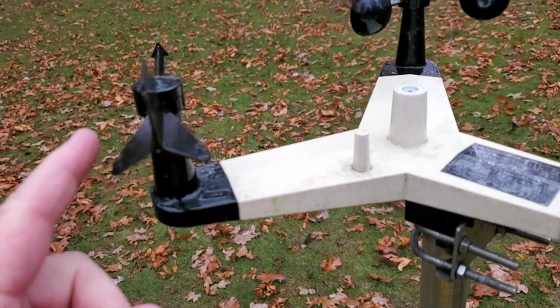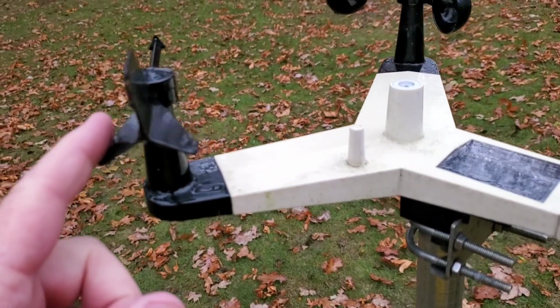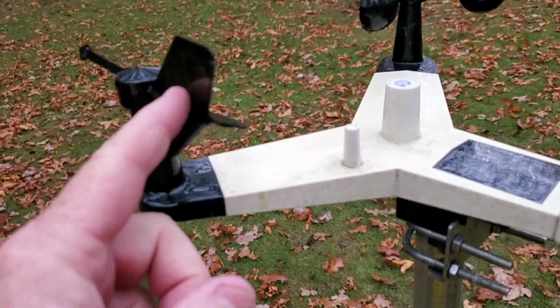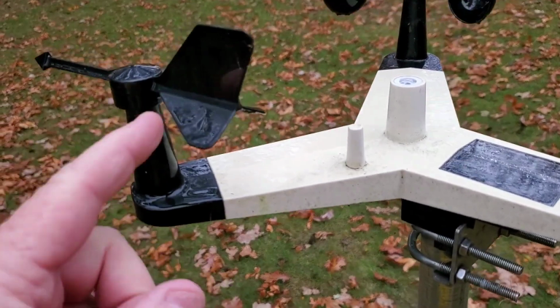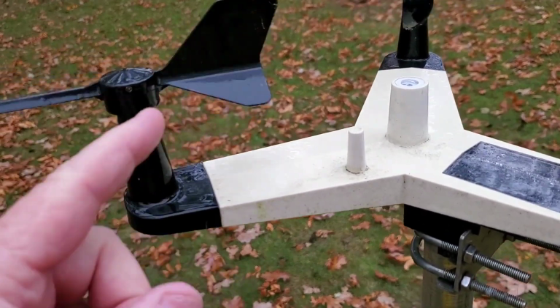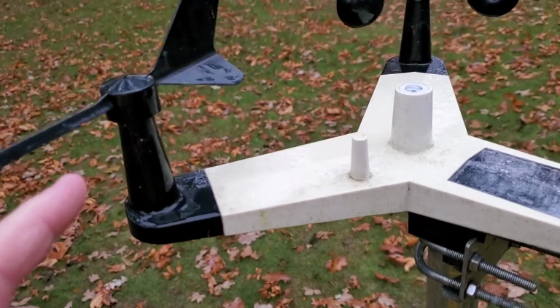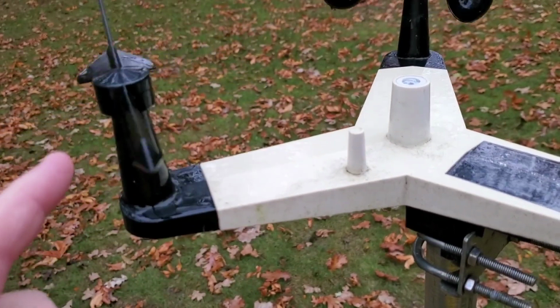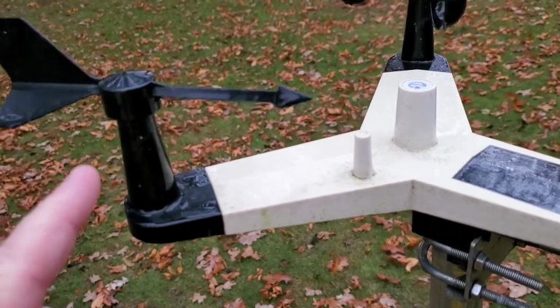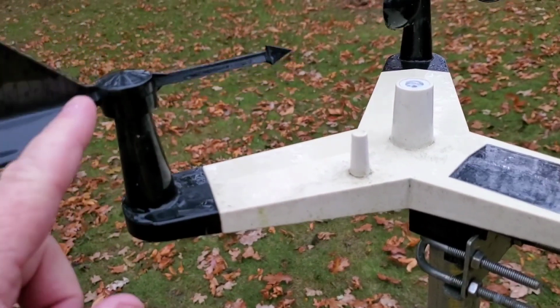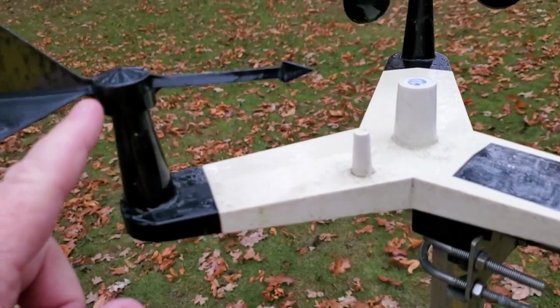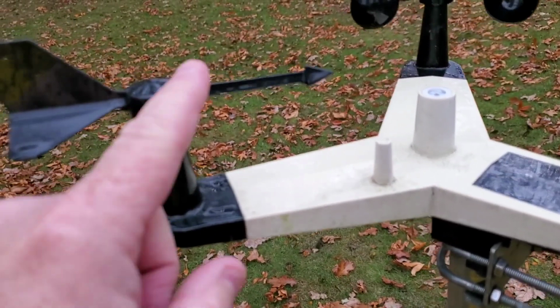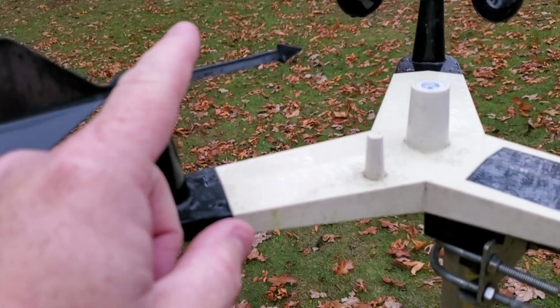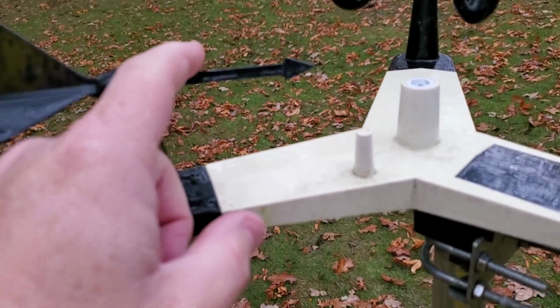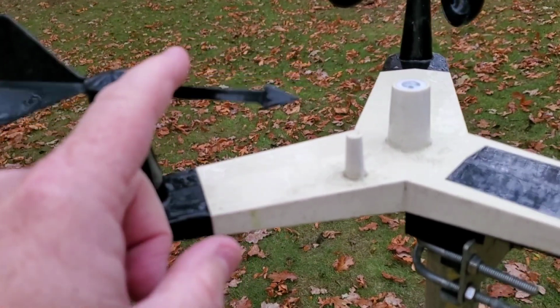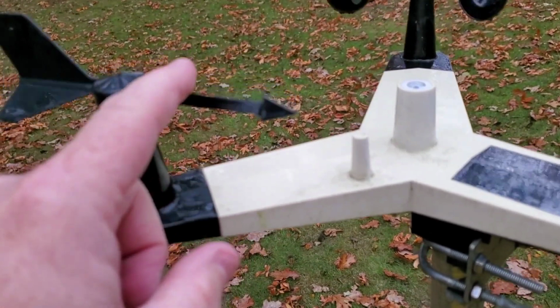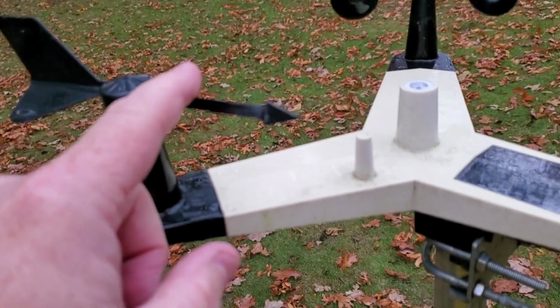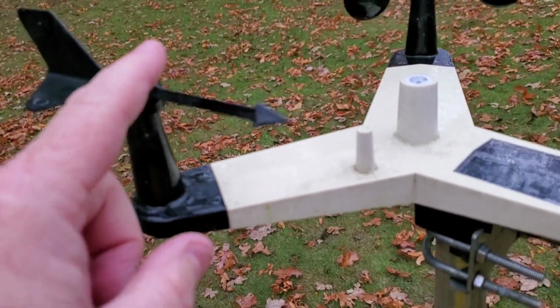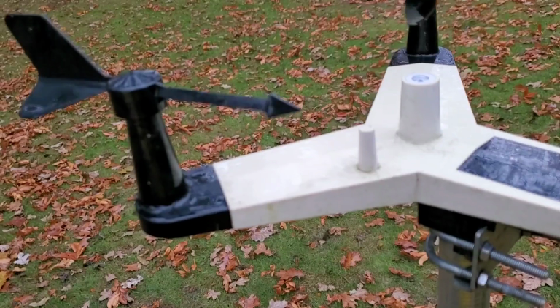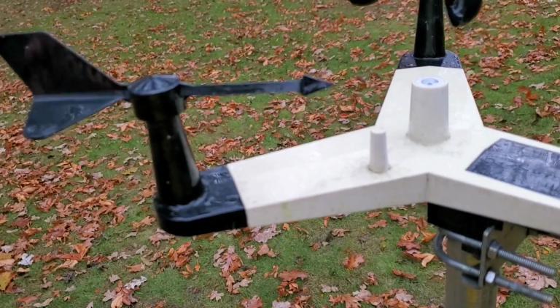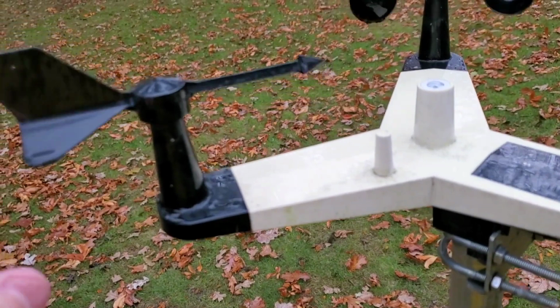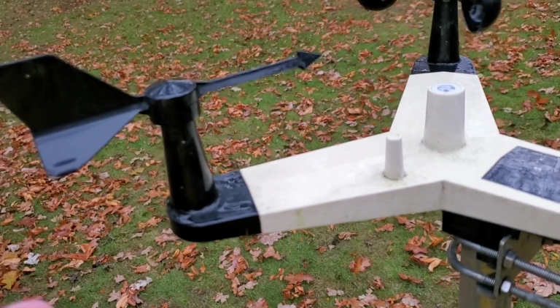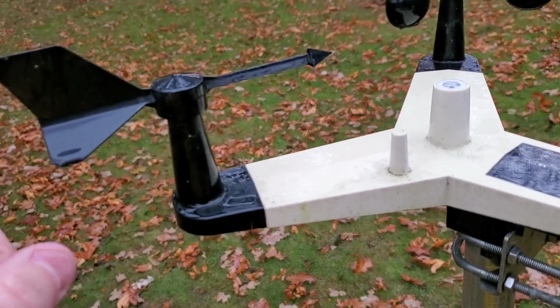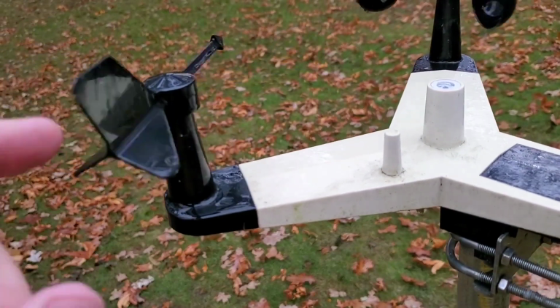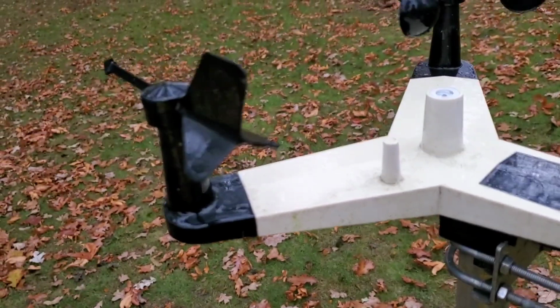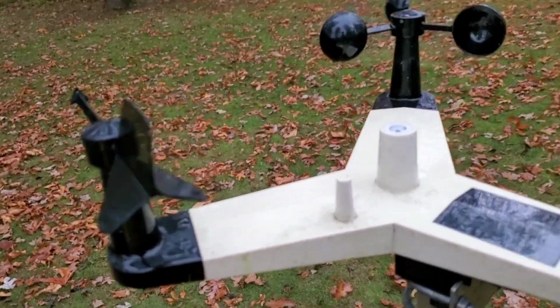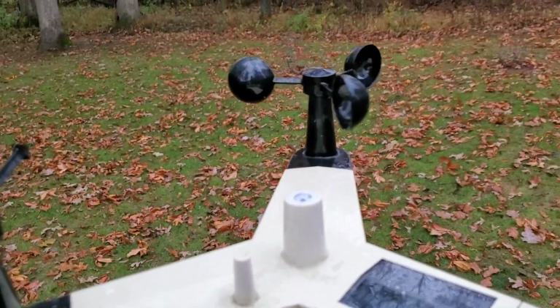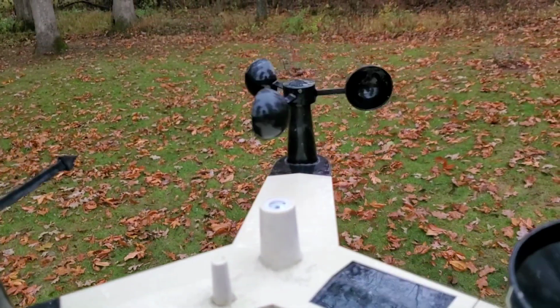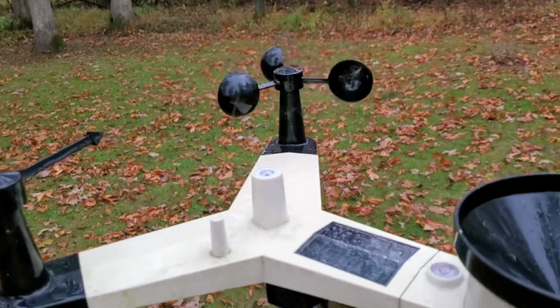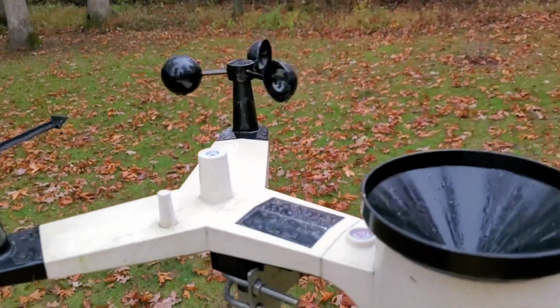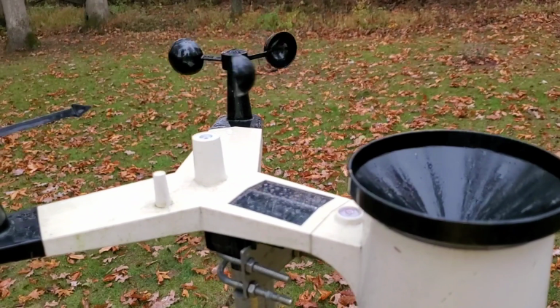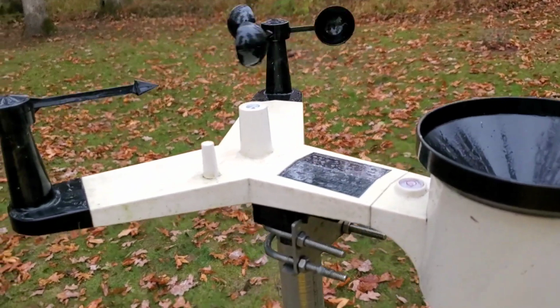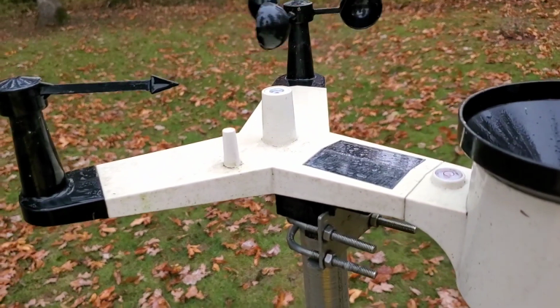One problem I did have is spiders do like these things. A spider actually grabbed a web on this and had it stuck in one direction — I didn't even know it until I looked up, so this thing wasn't spinning freely. But like I said, two years and I've not had a bit of problem.